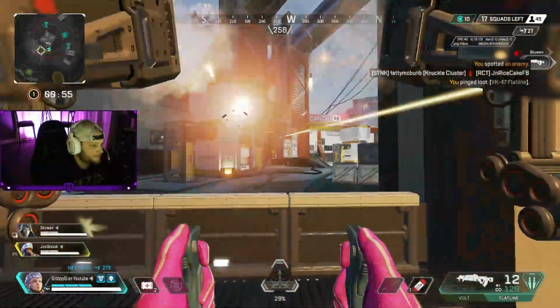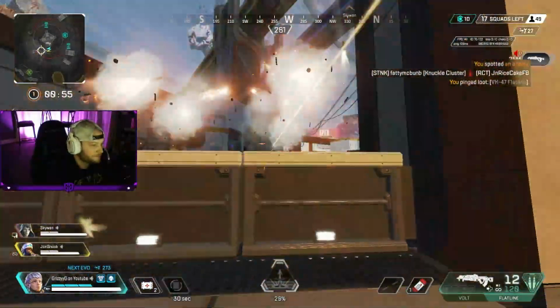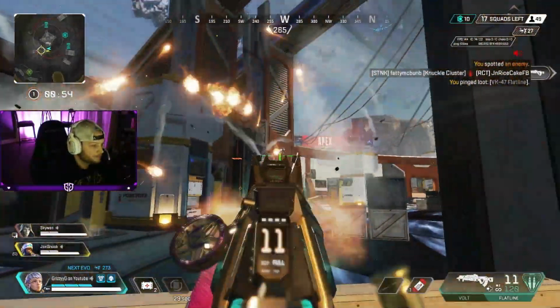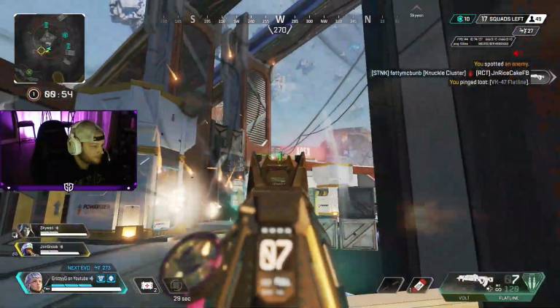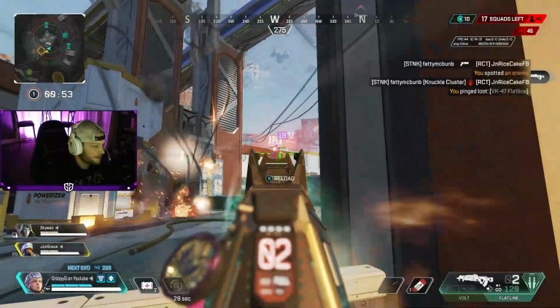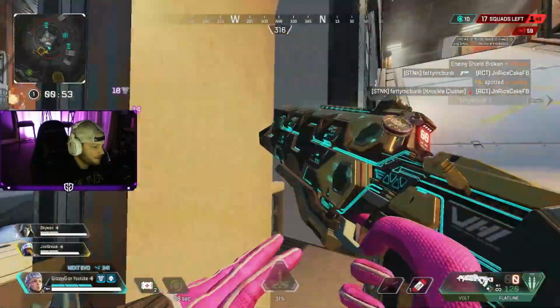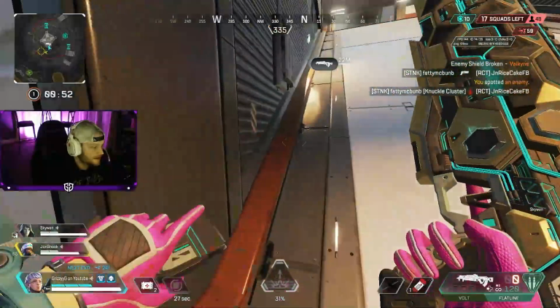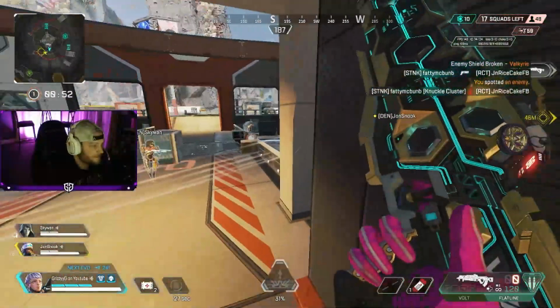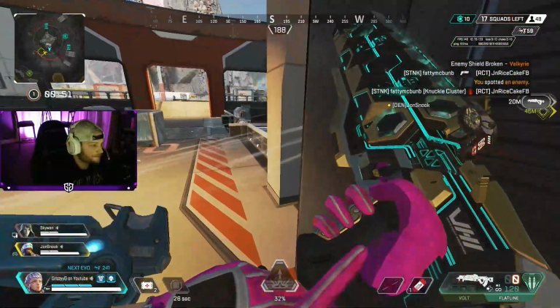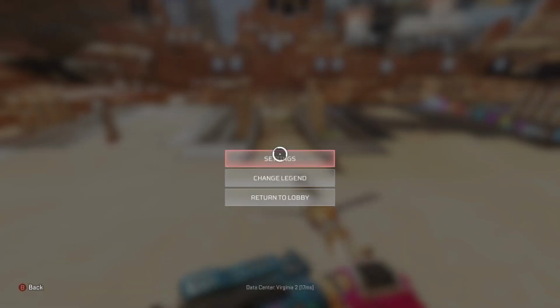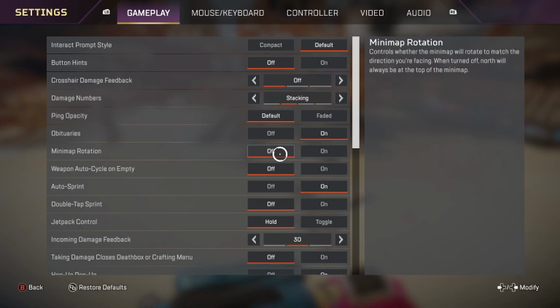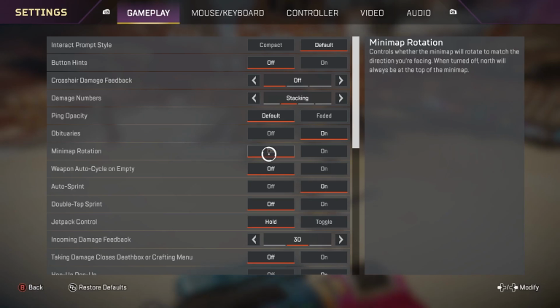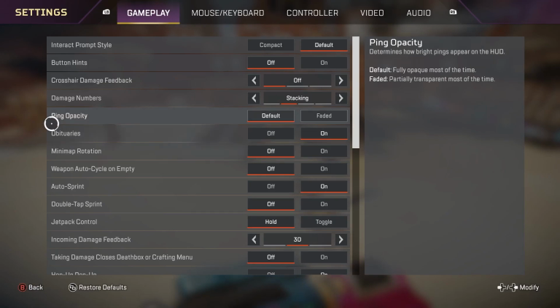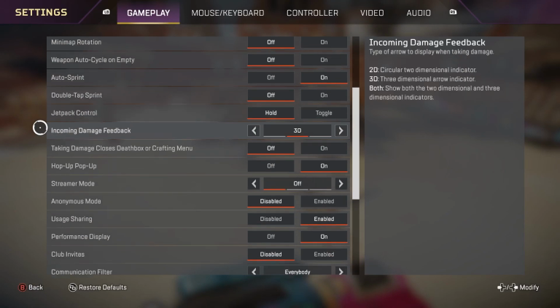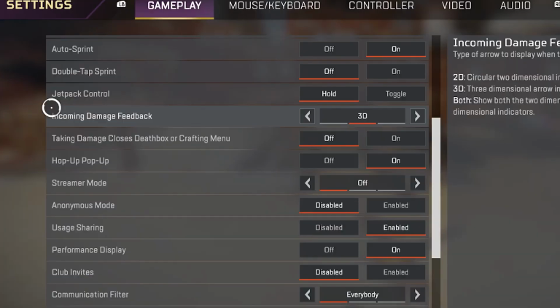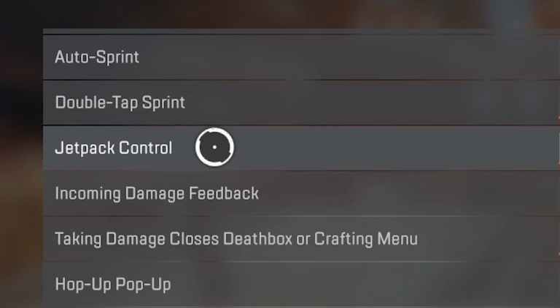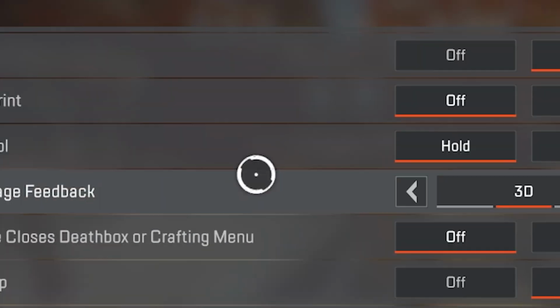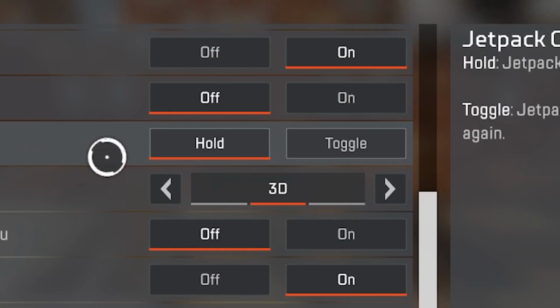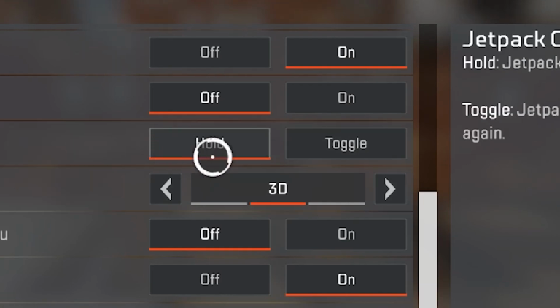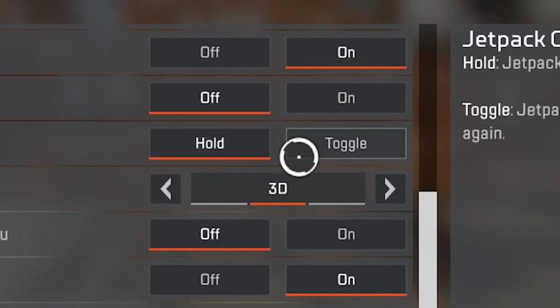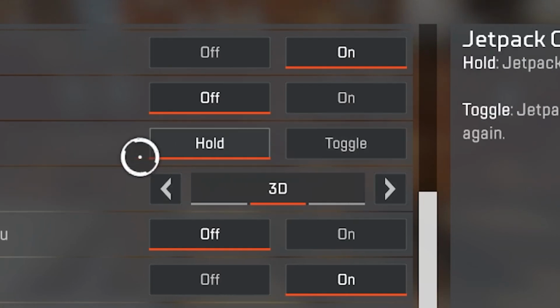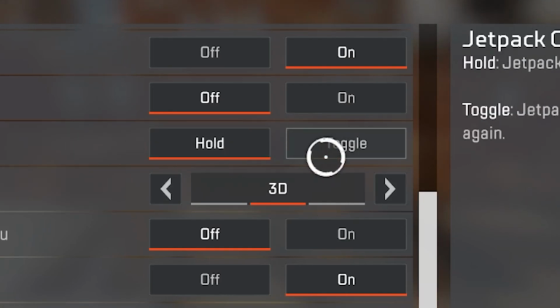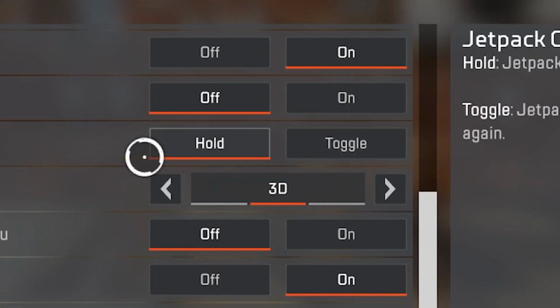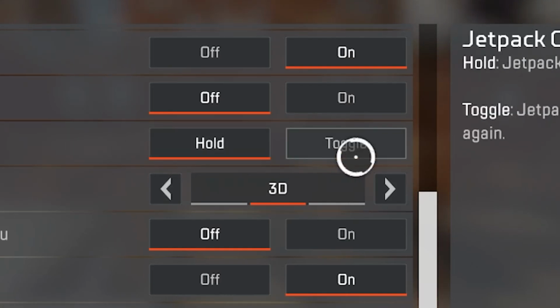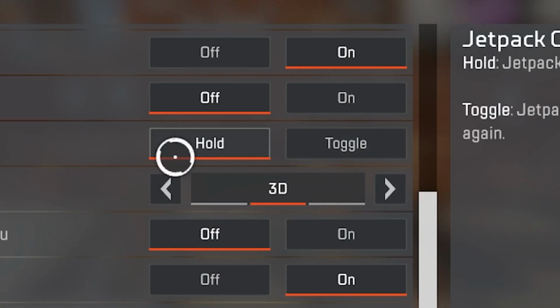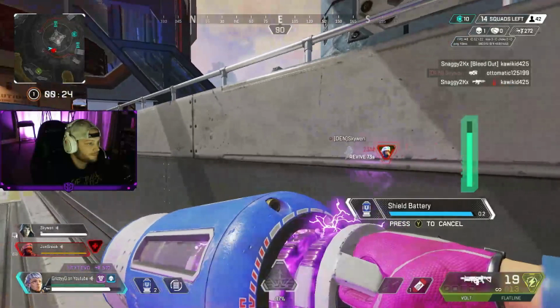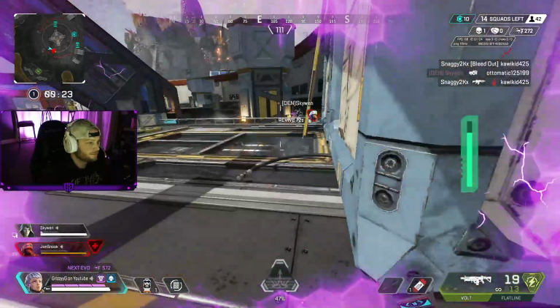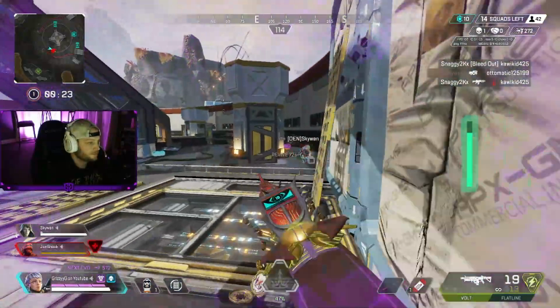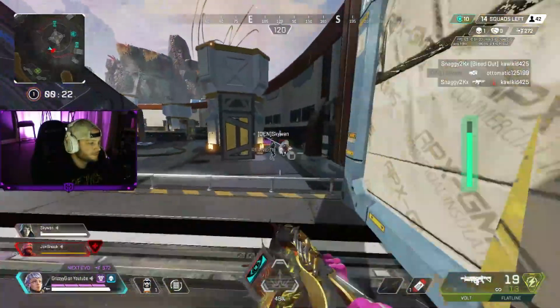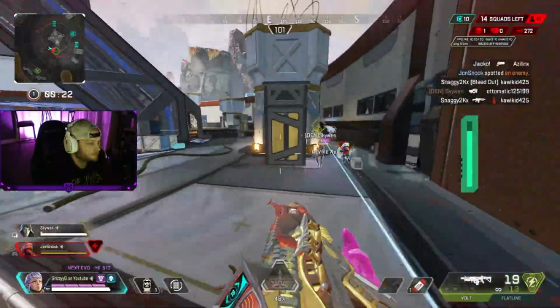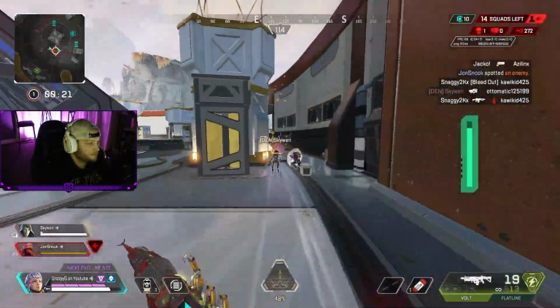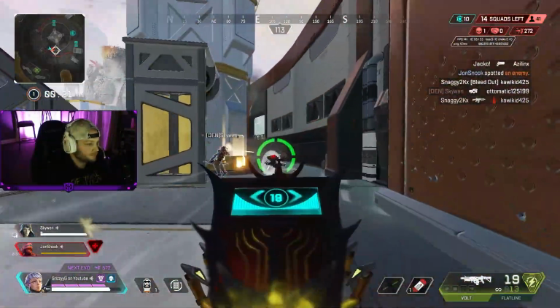Before we hop into these tips, the first step to mastering Valk is going directly into your settings and changing her jetpacks to hold versus toggle. This will give you much more control while you're mid-flight, and I highly recommend having this setting on hold.